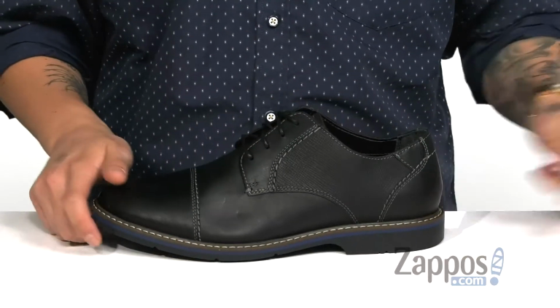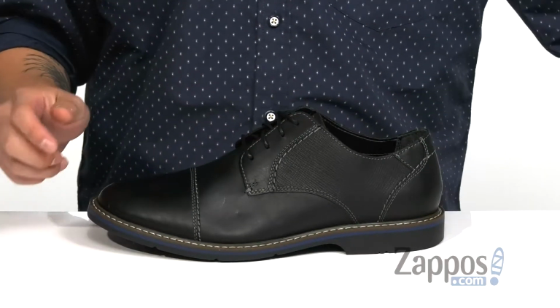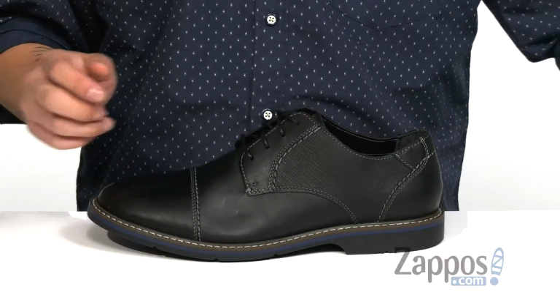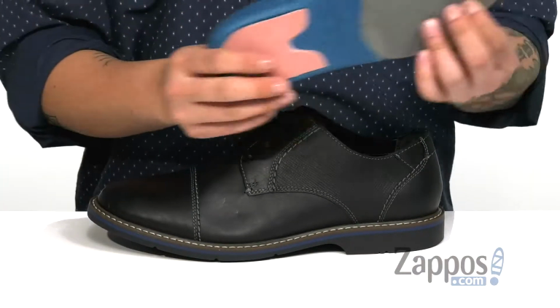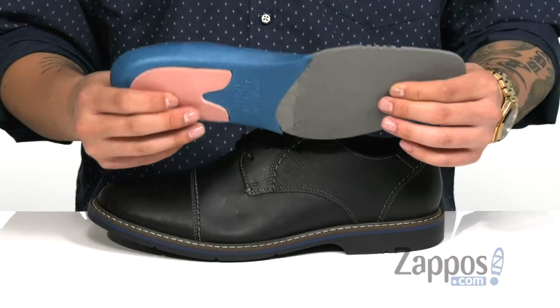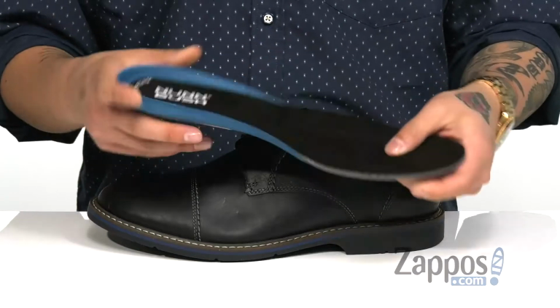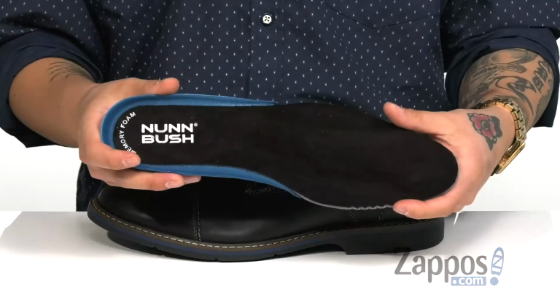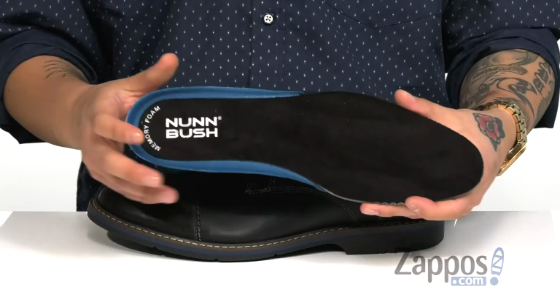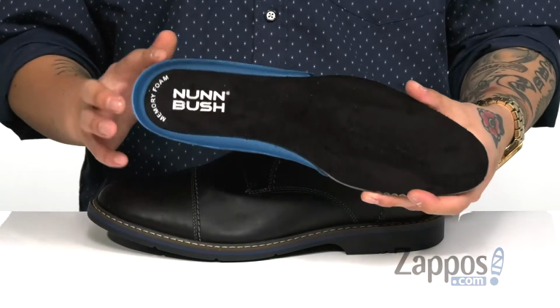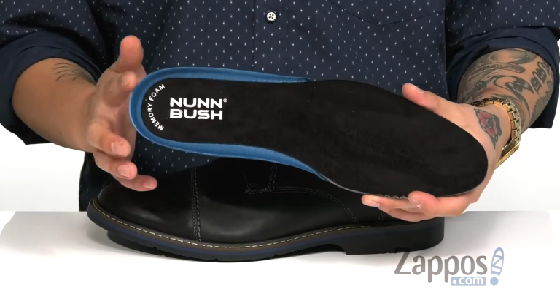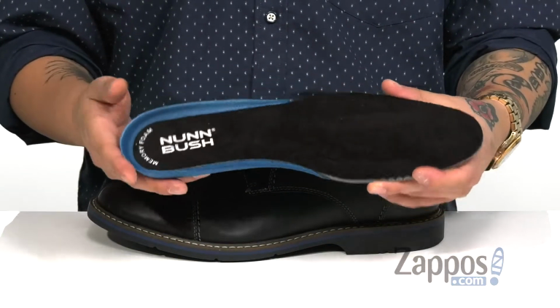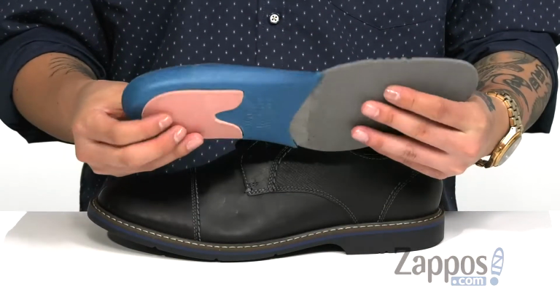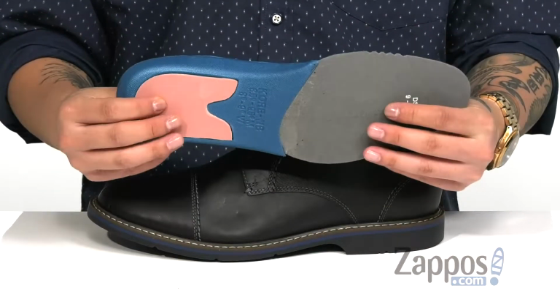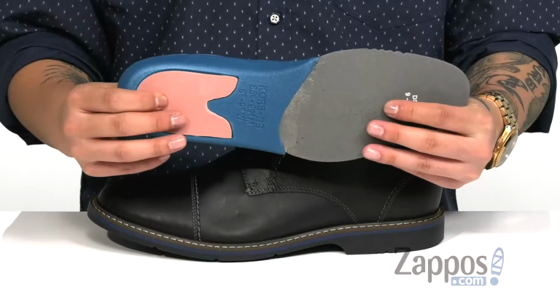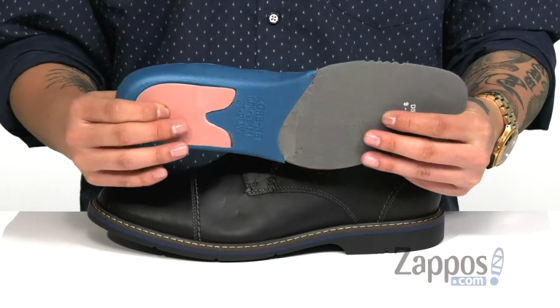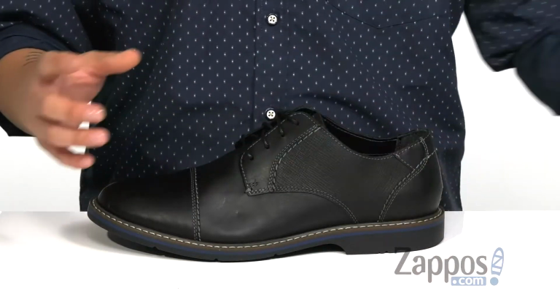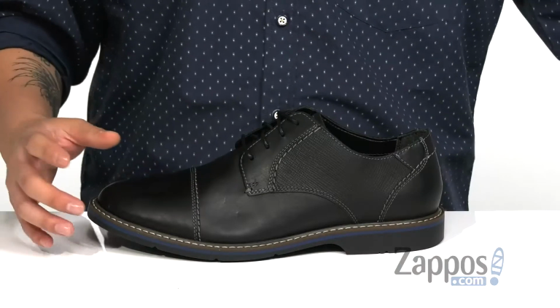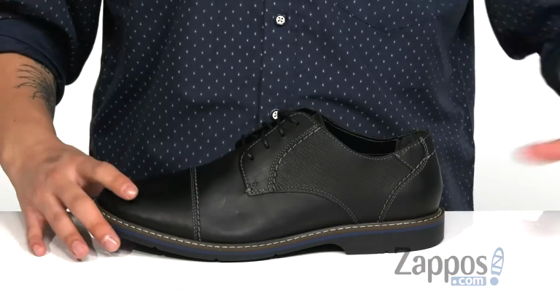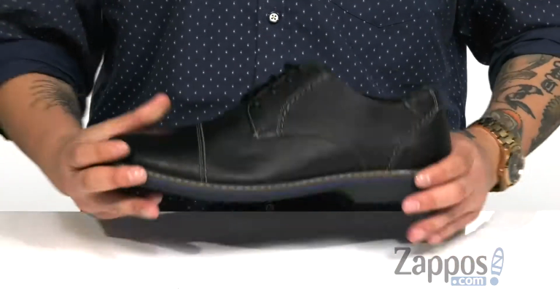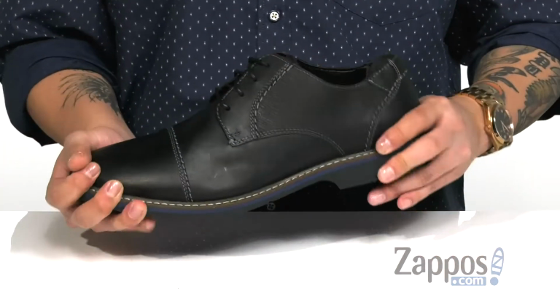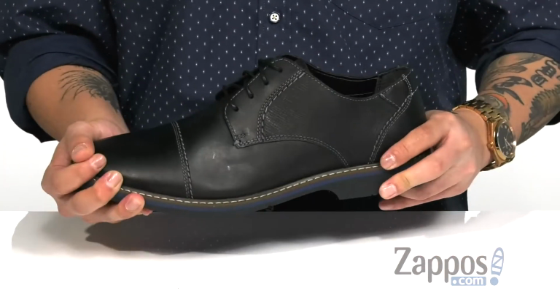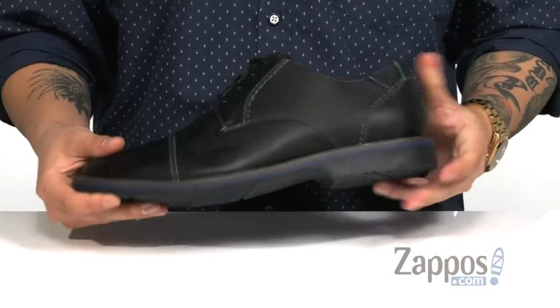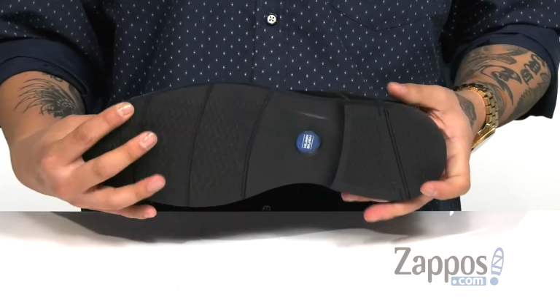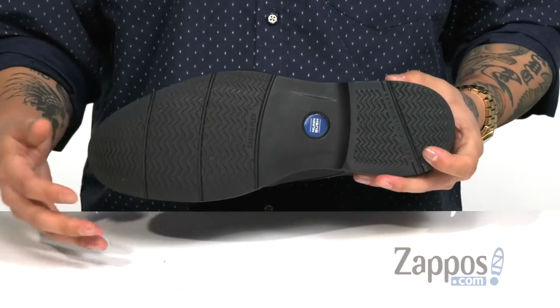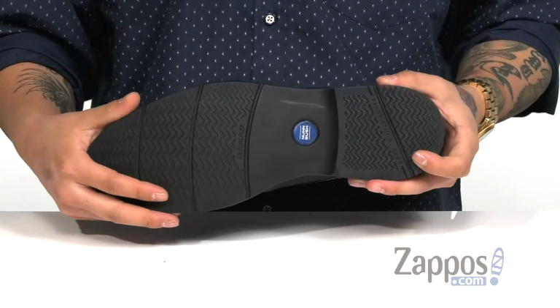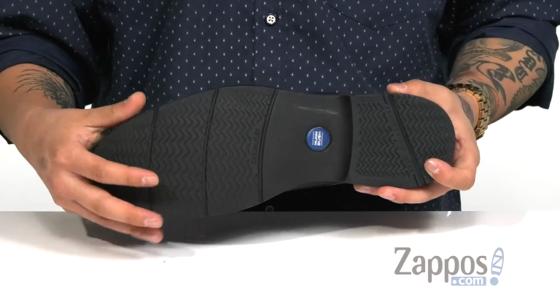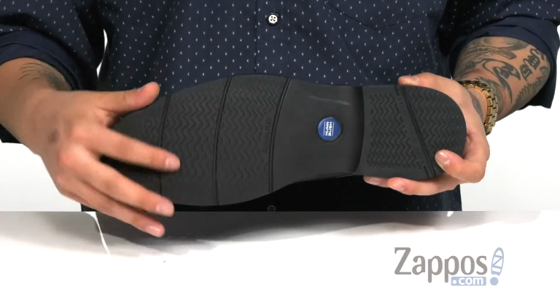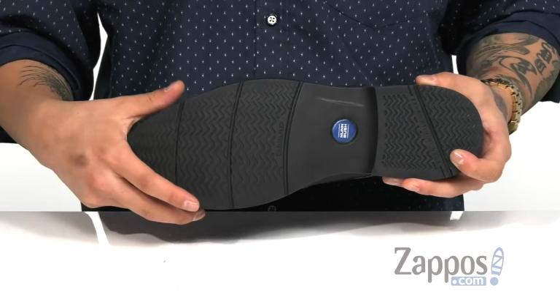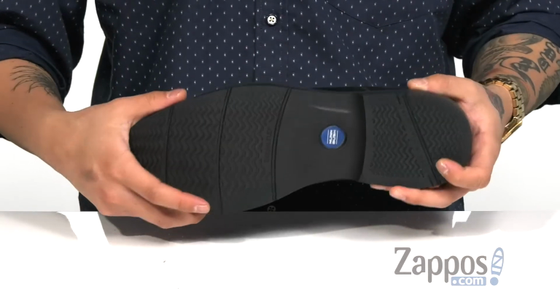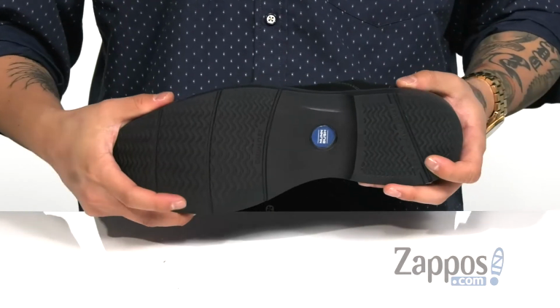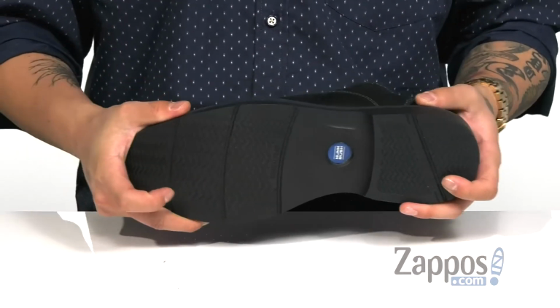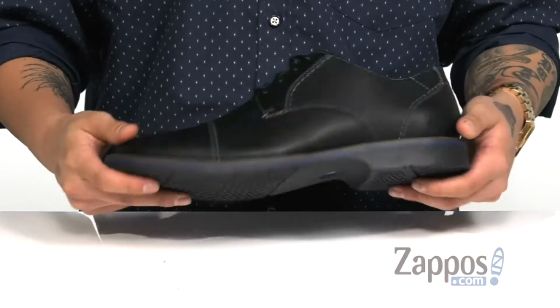removable cushioned footbed features cushioning right where you need it to keep you comfortable, with extra support and cushioning in the heel as well. The shoe itself has a sturdy design, all on top of a durable rubber outsole that has the casual flex system for added flexibility.